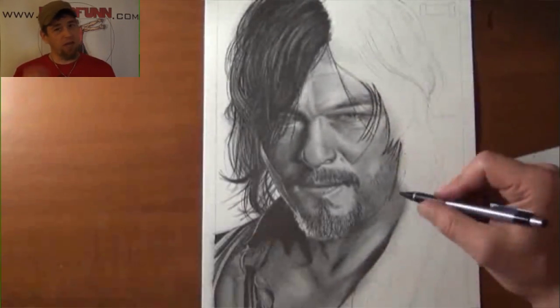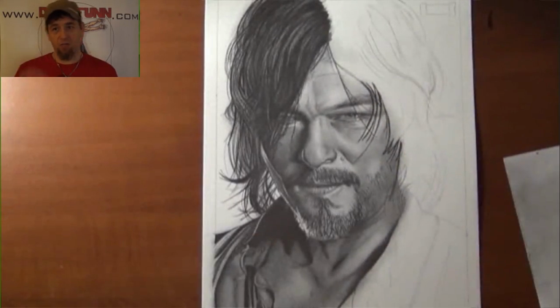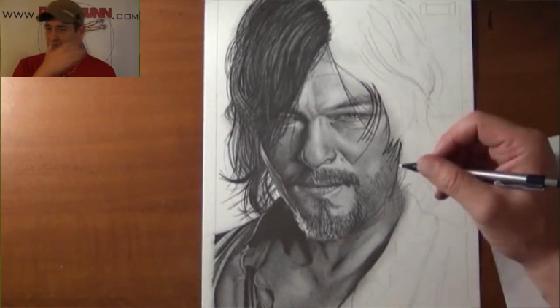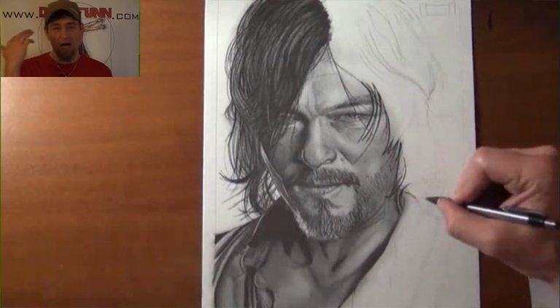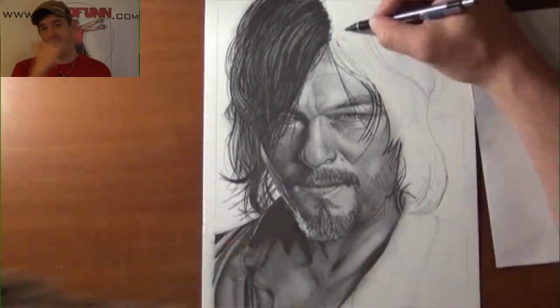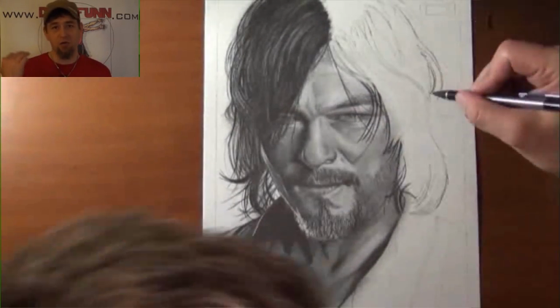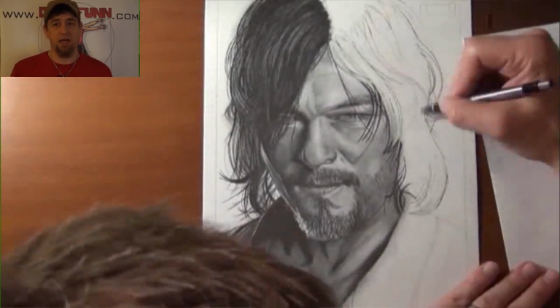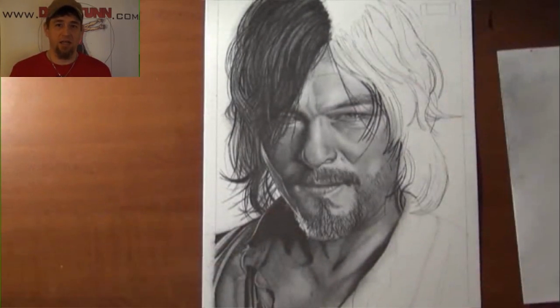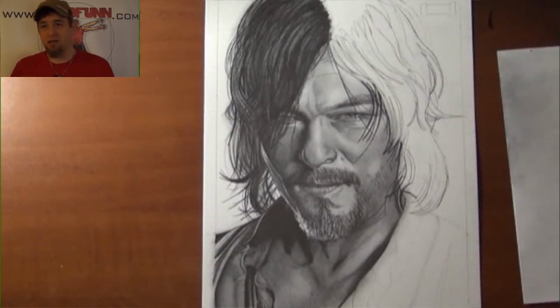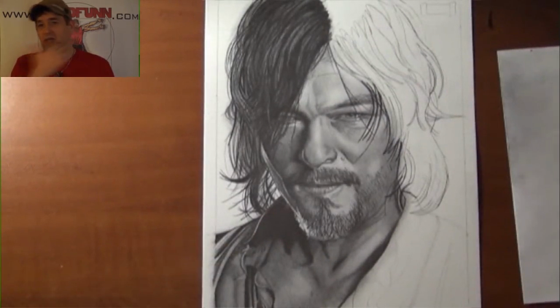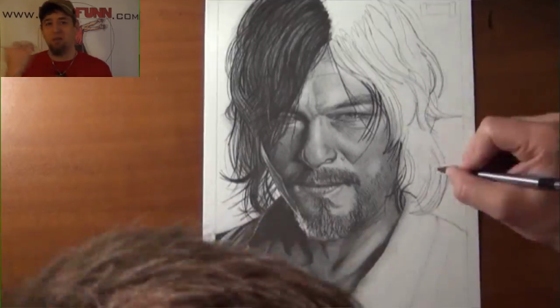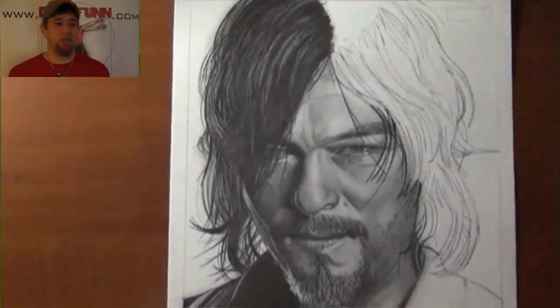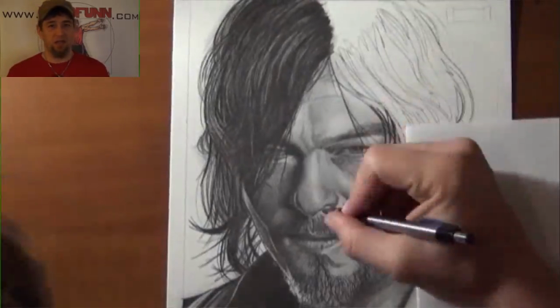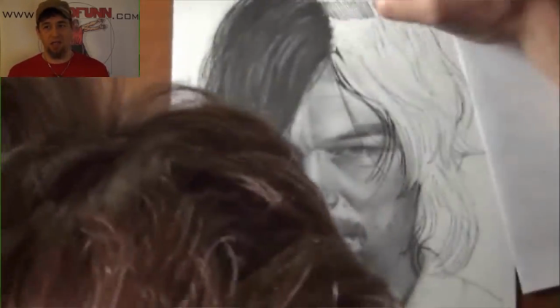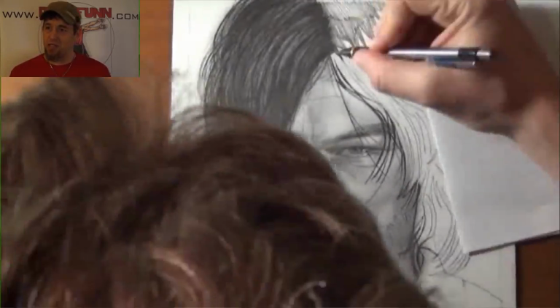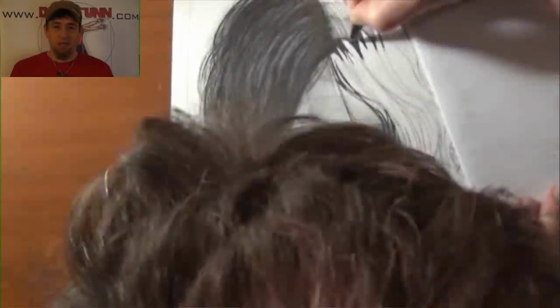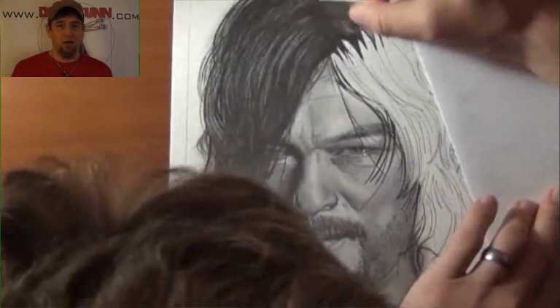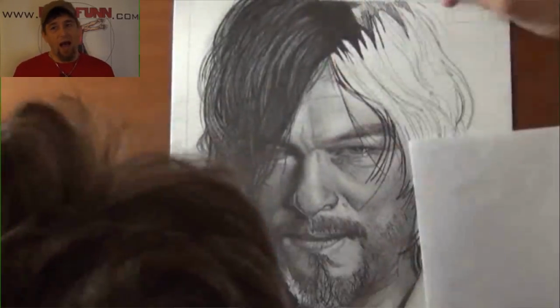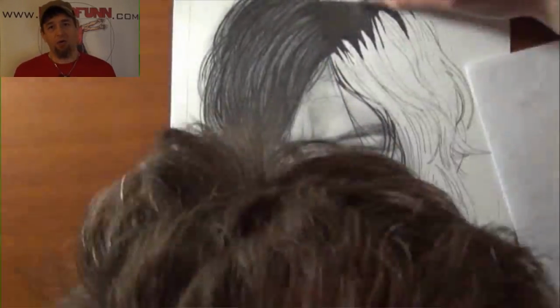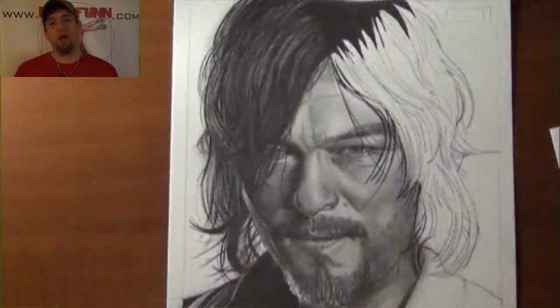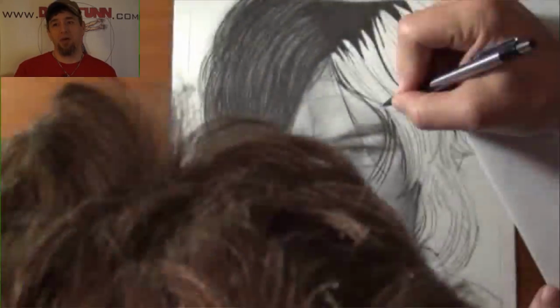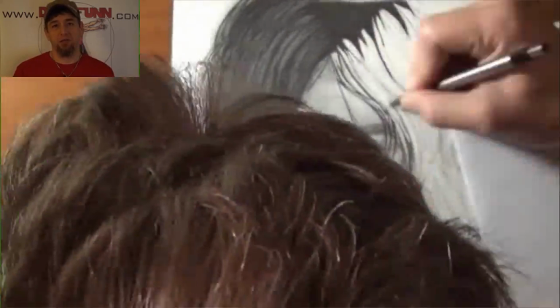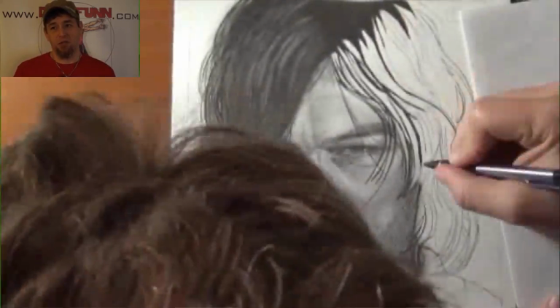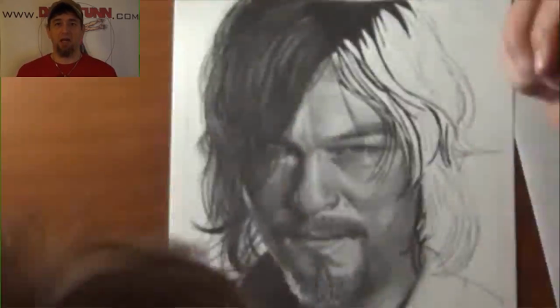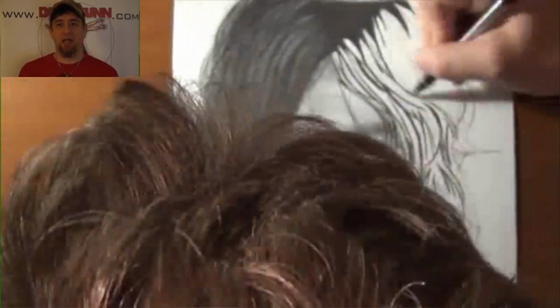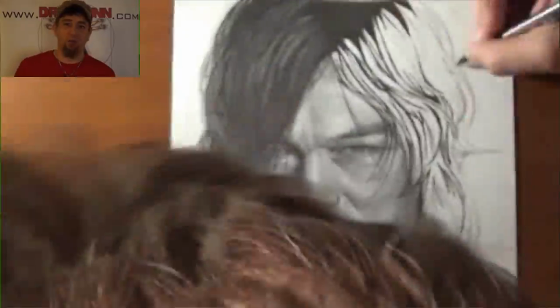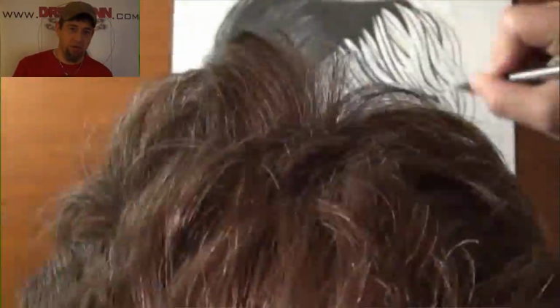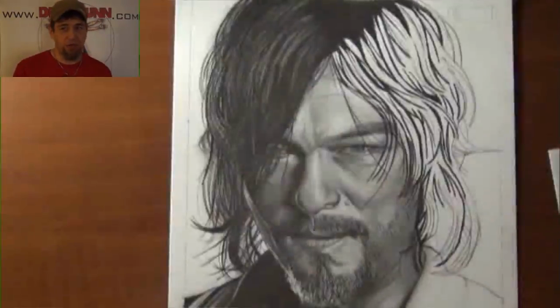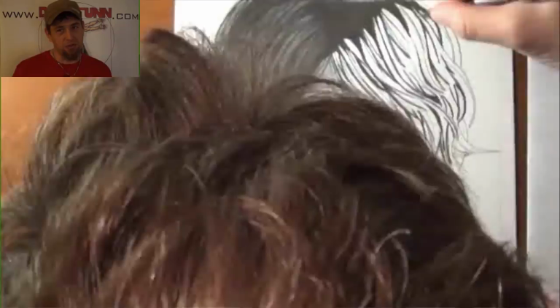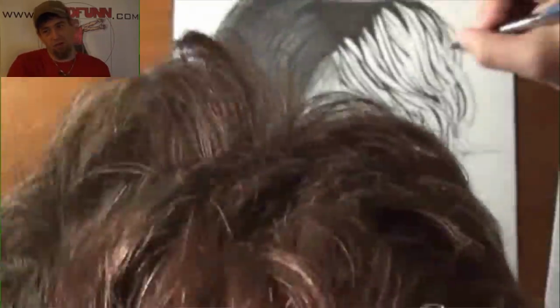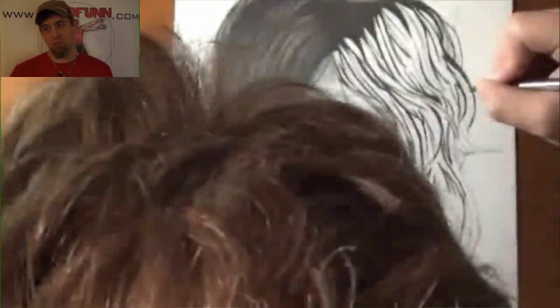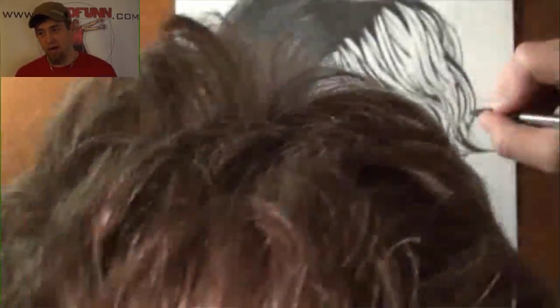Once you have the eye line, the nose line, and the mouth, it's a lot of just how you apply the pencil to the page and how much pressure you use and how much you pull back.